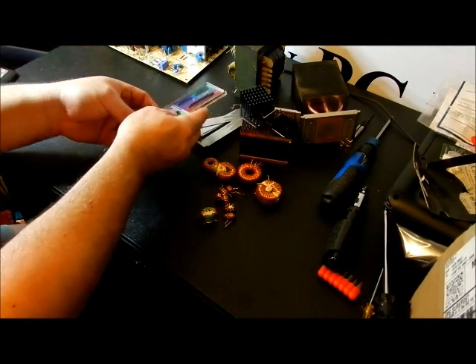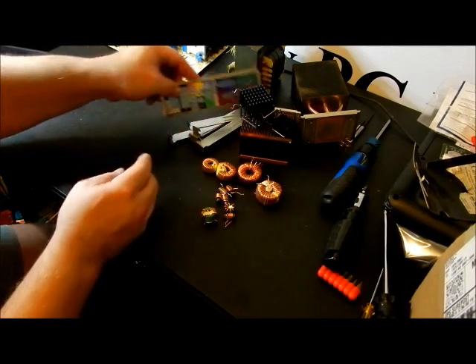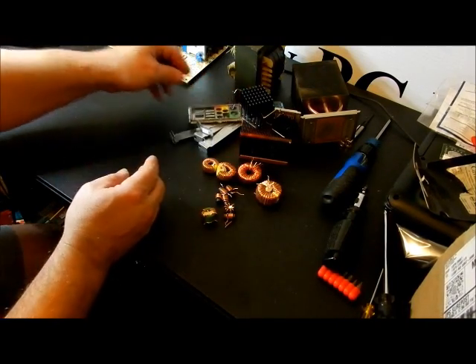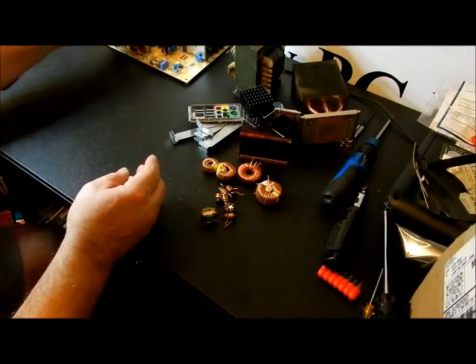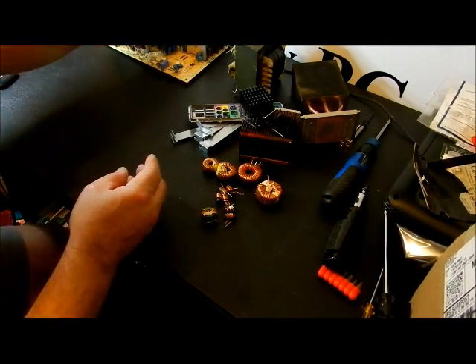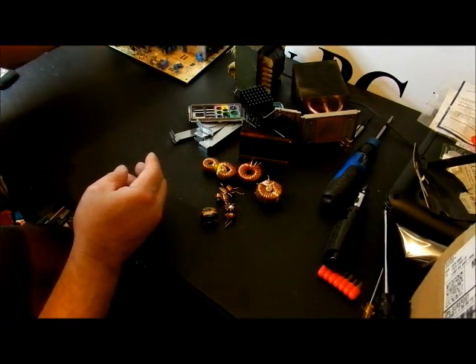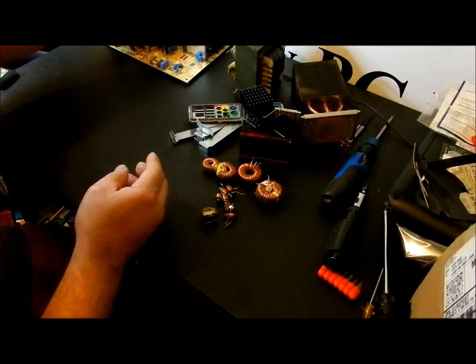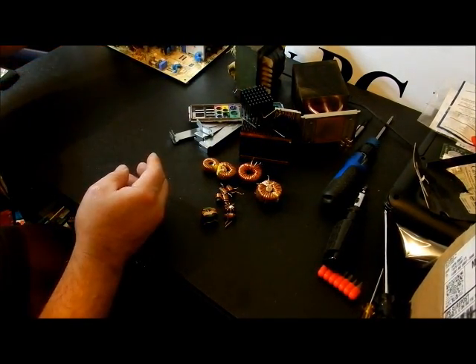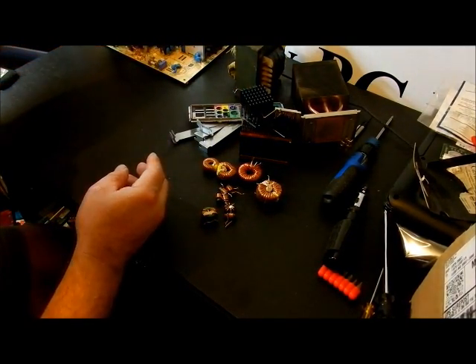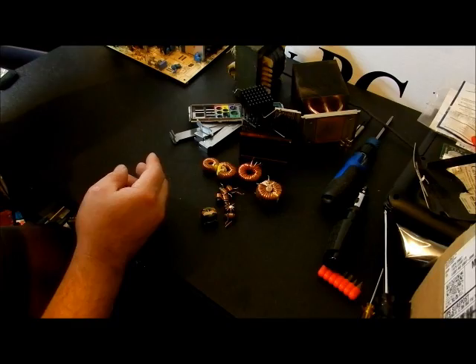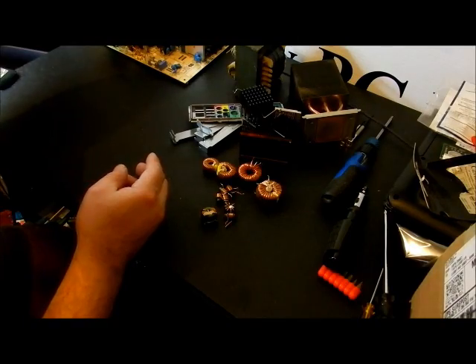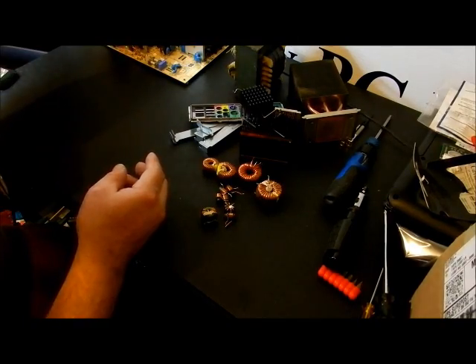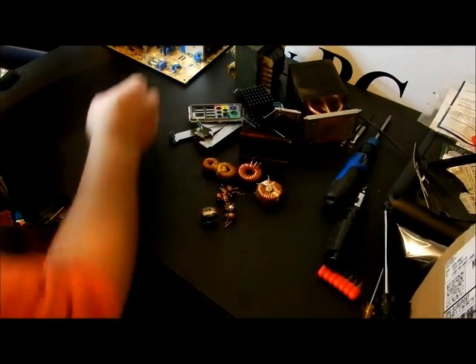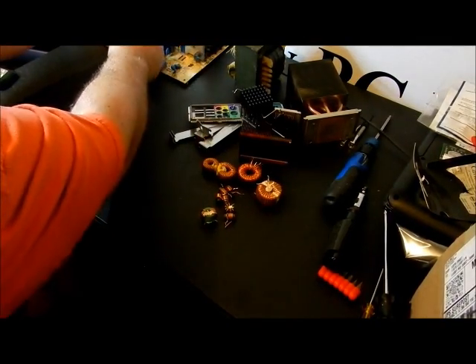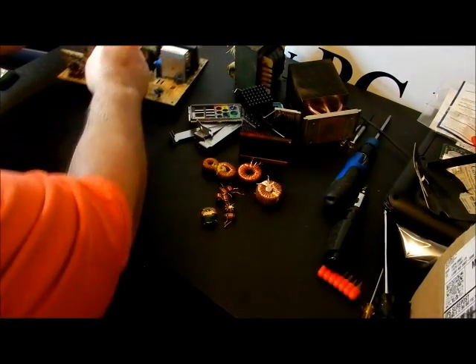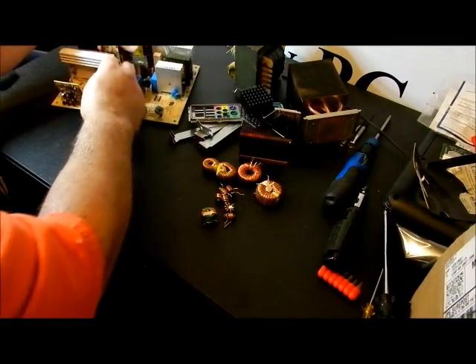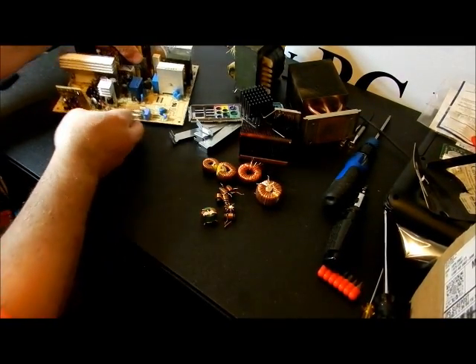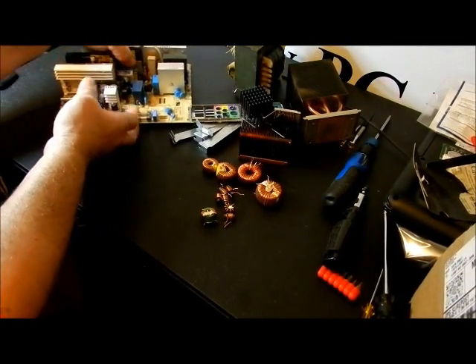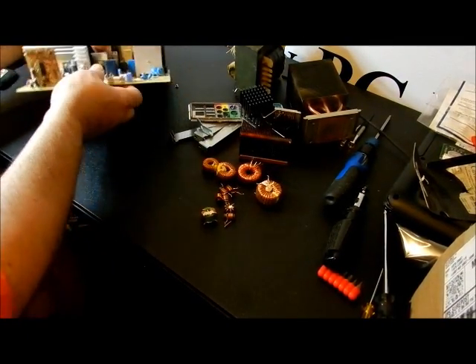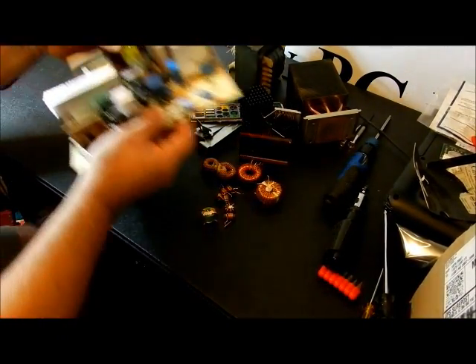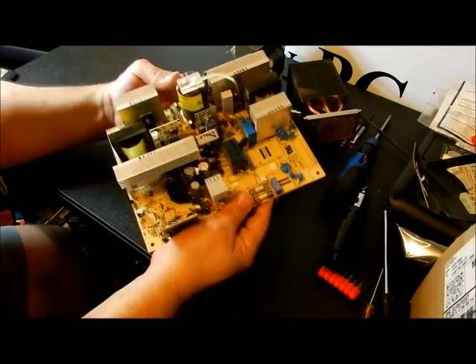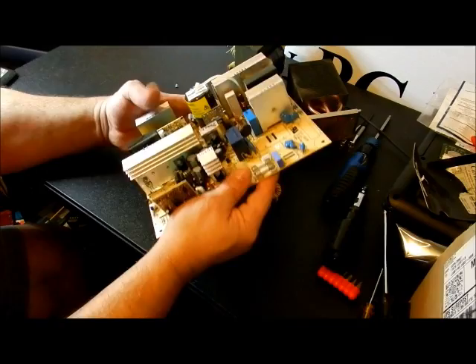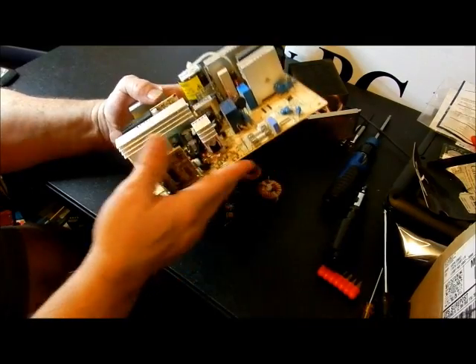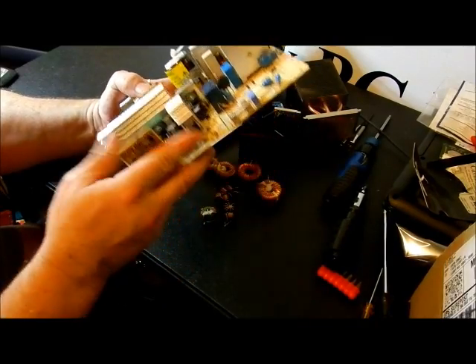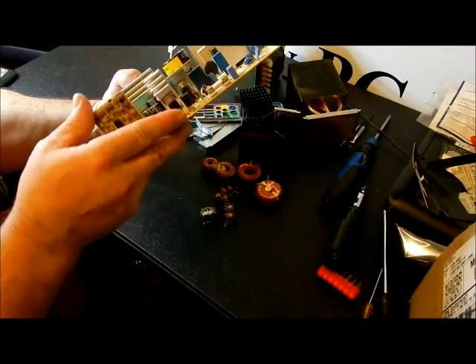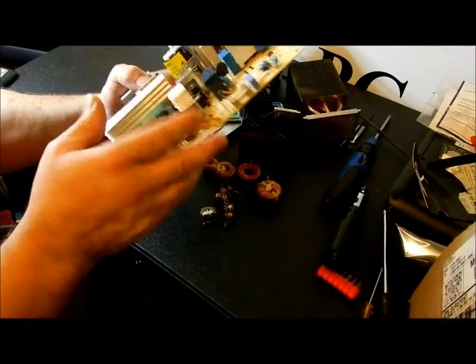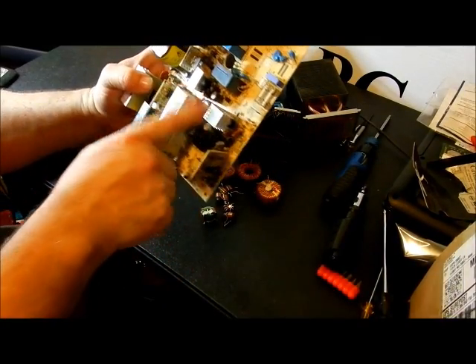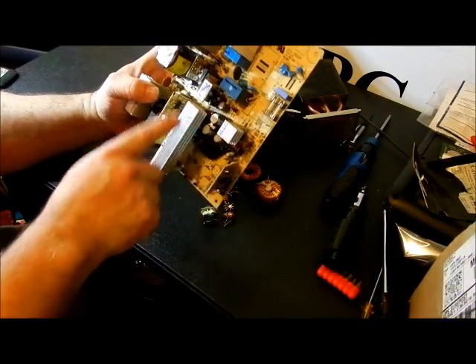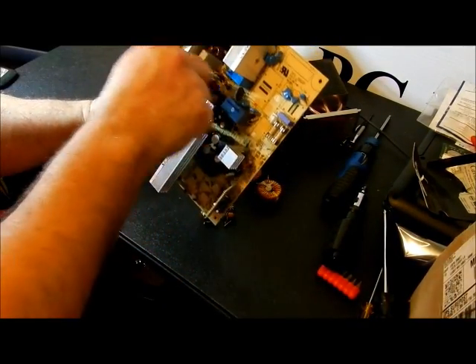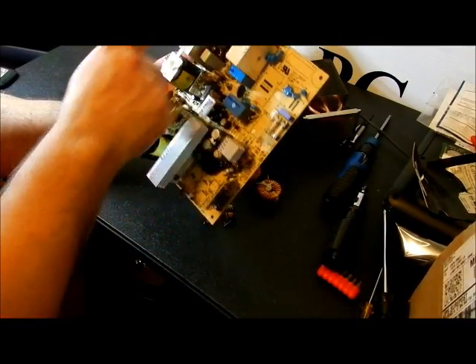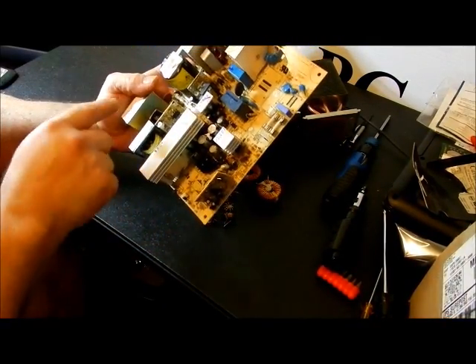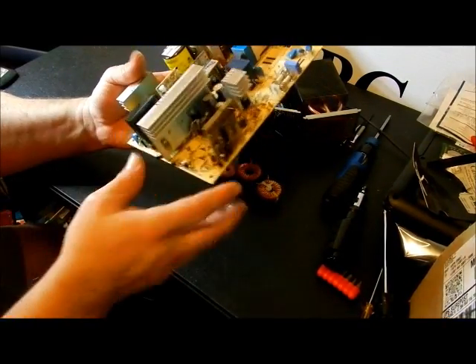The back plates and blank-off plates of a computer are all tin — that's what they classify it as at the junkyard. I don't know what this wire went to, but that's my next thing I'm going to start taking apart. And this piece over here is all aluminum.